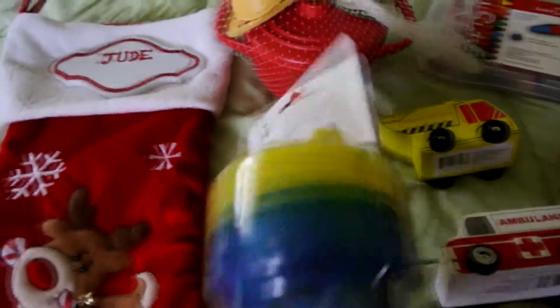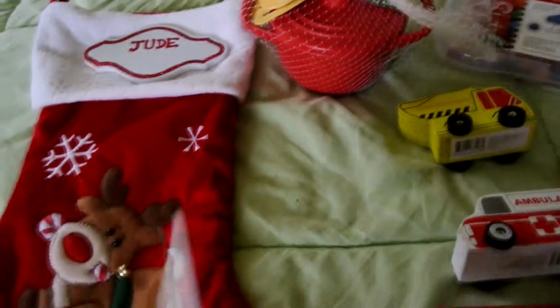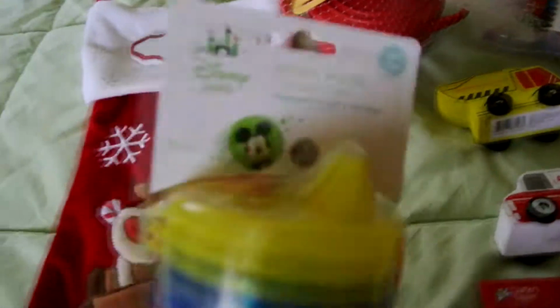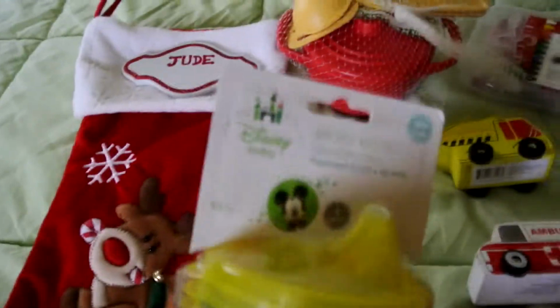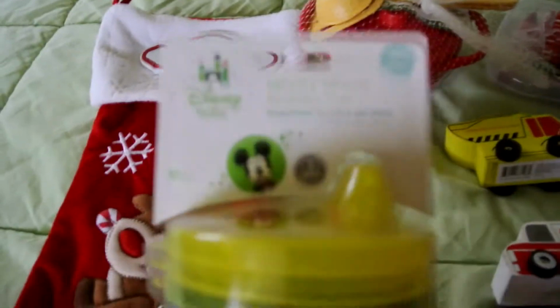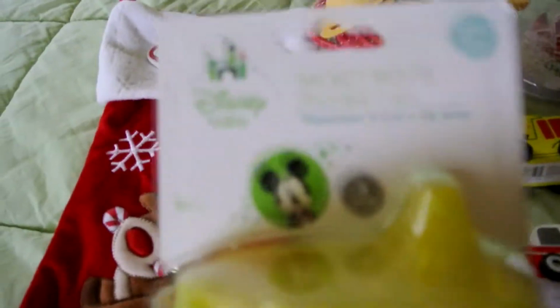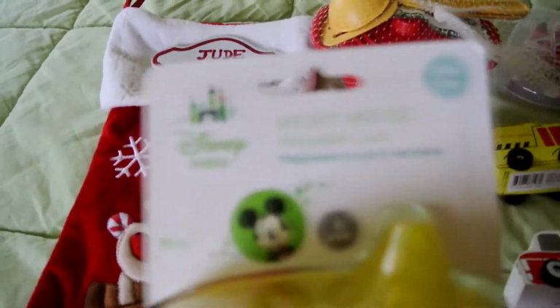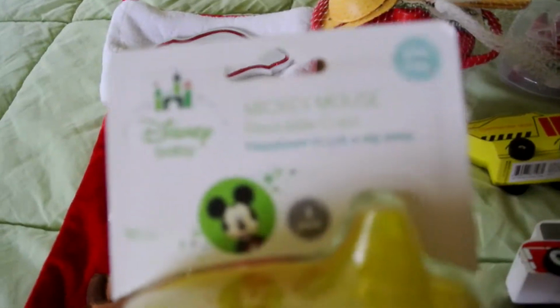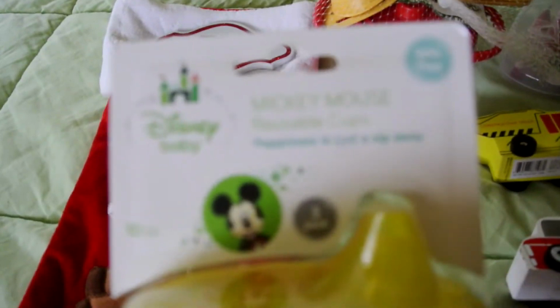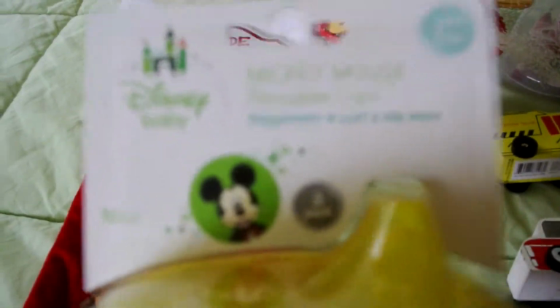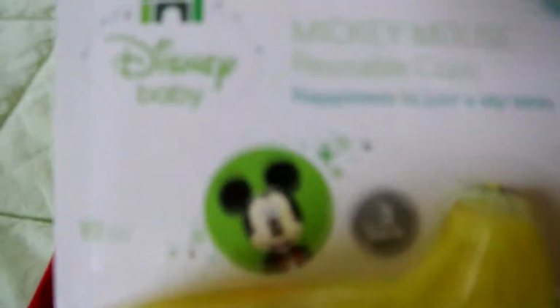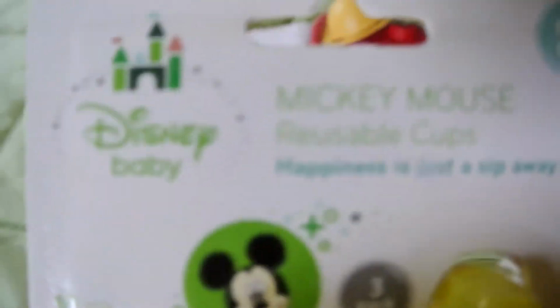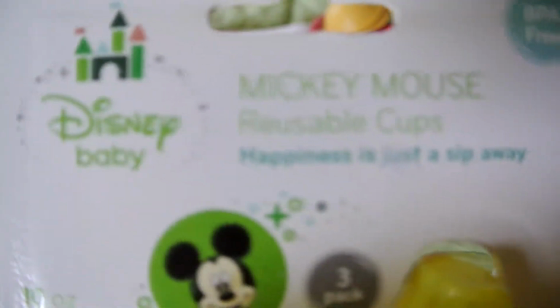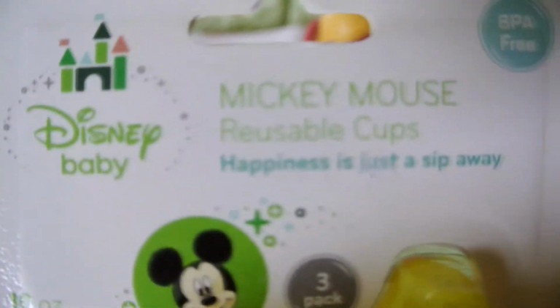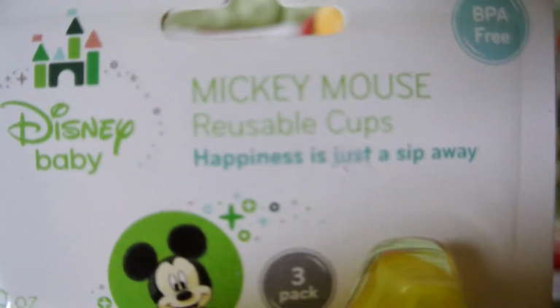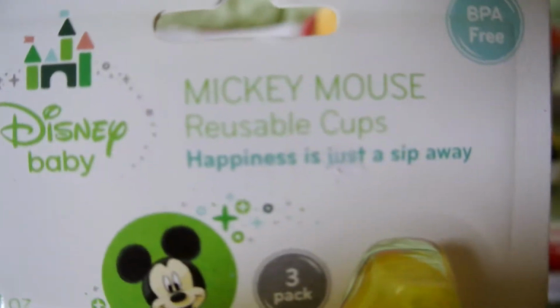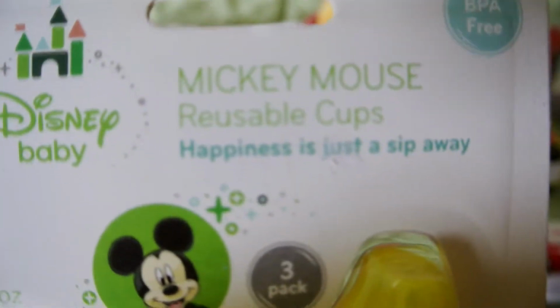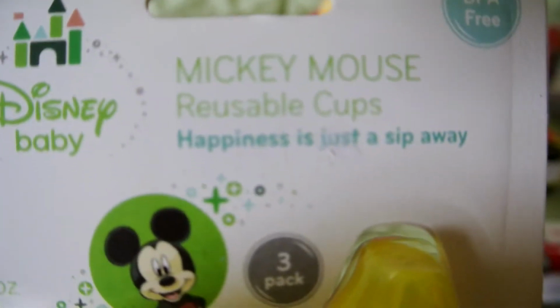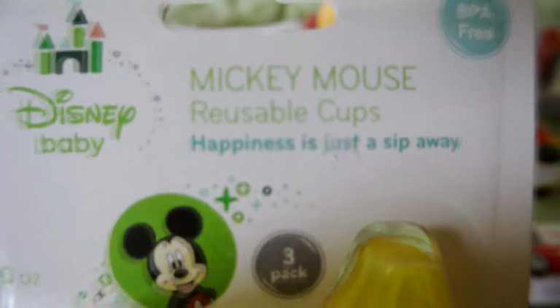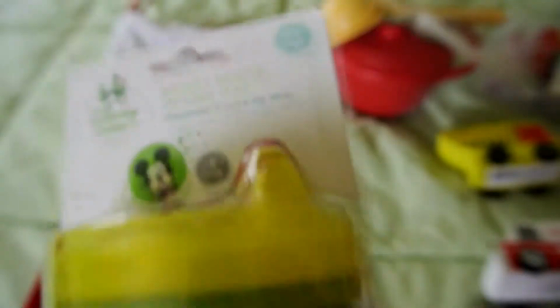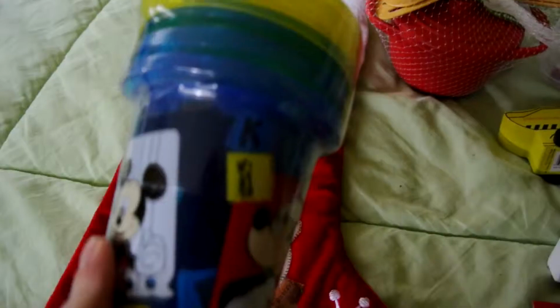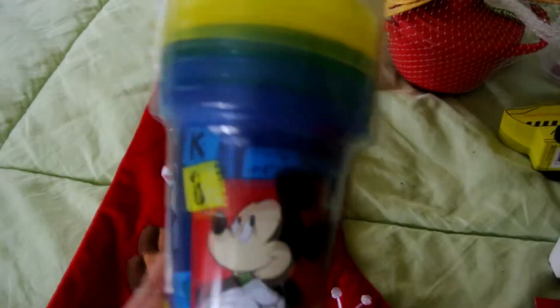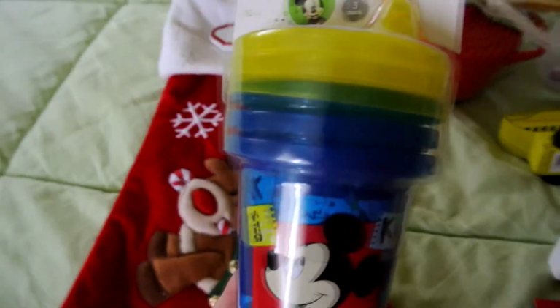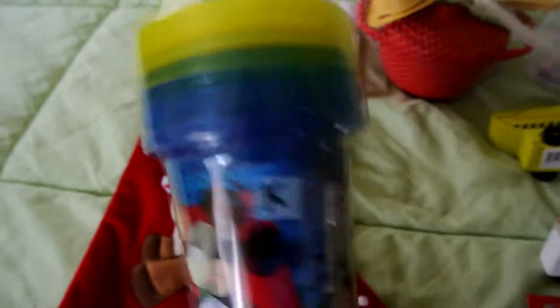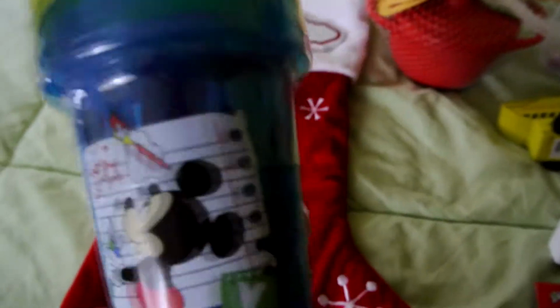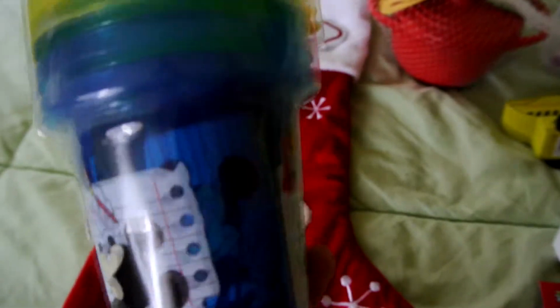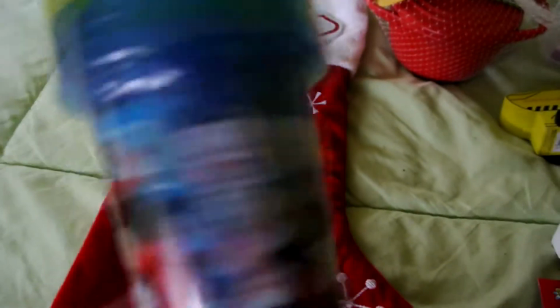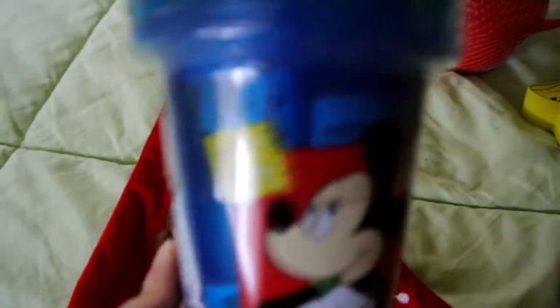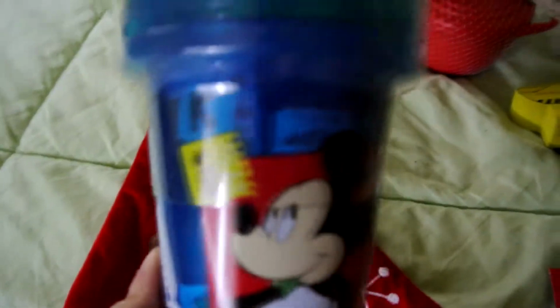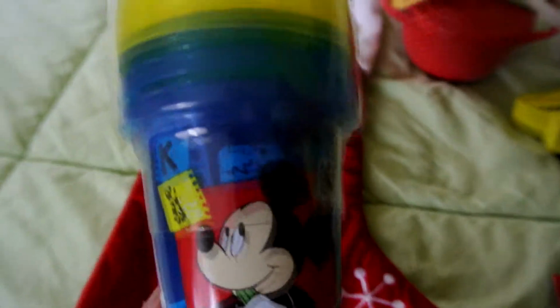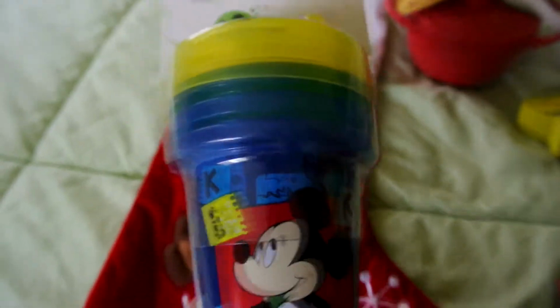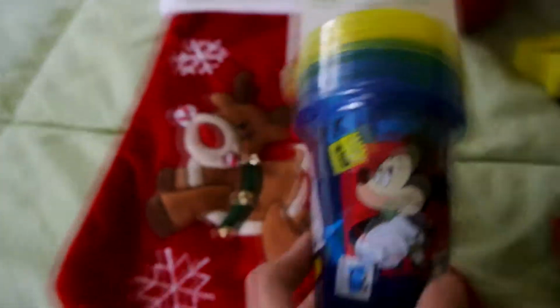First thing is these Mickey cups. Mickey cups — four dollars for a three pack. So that's not too bad.